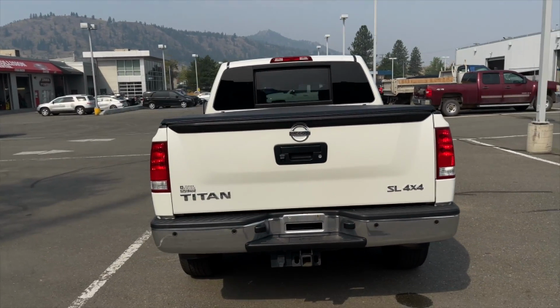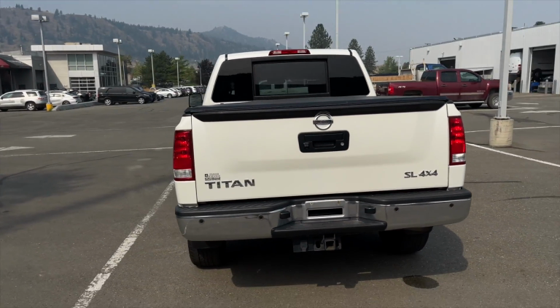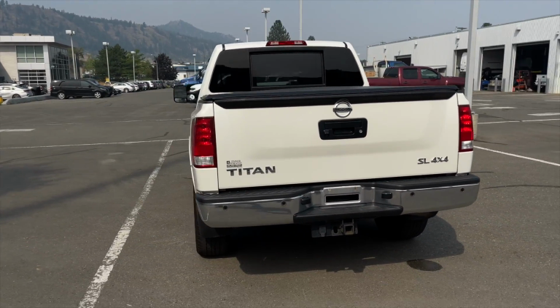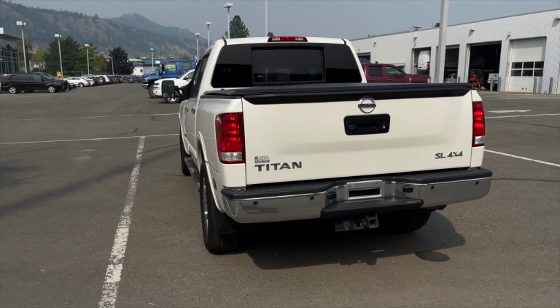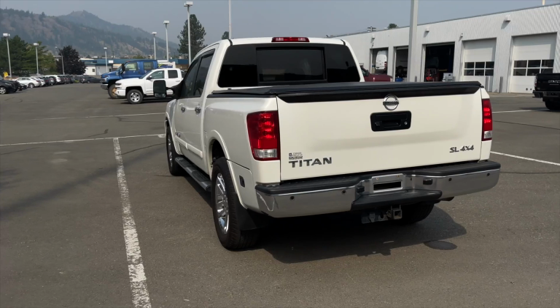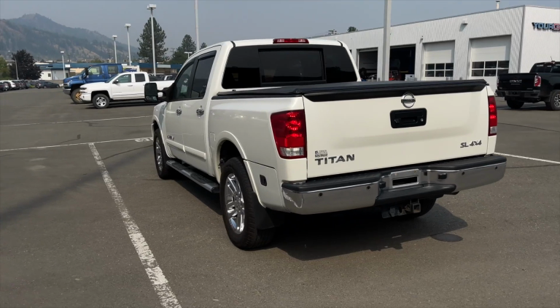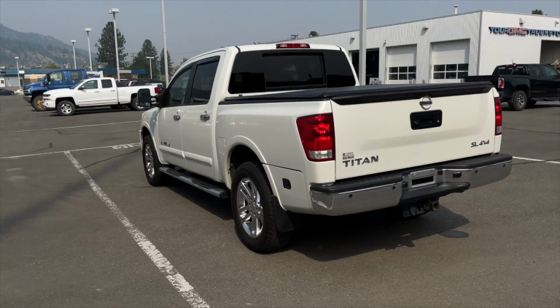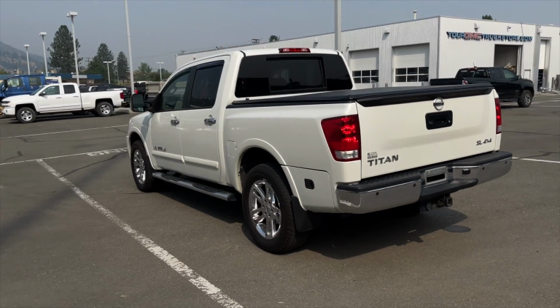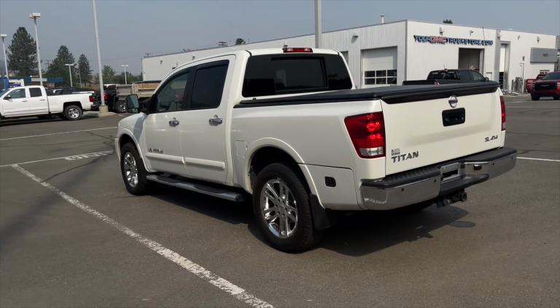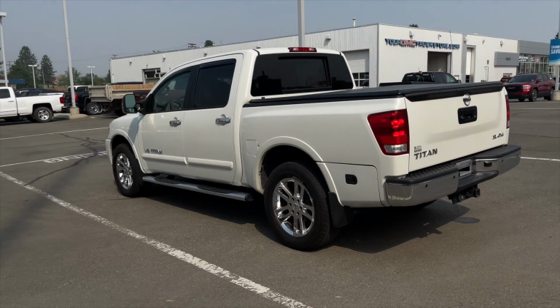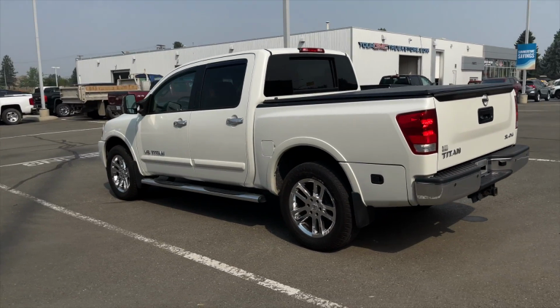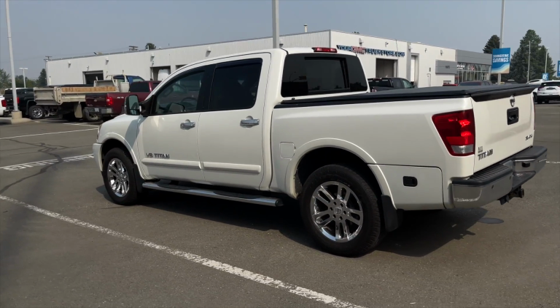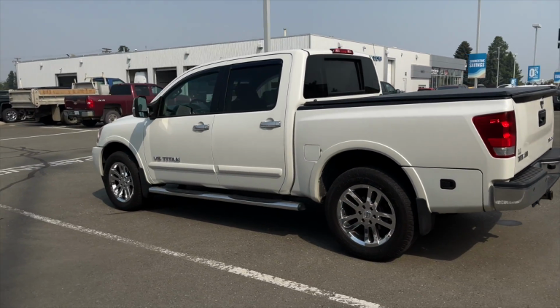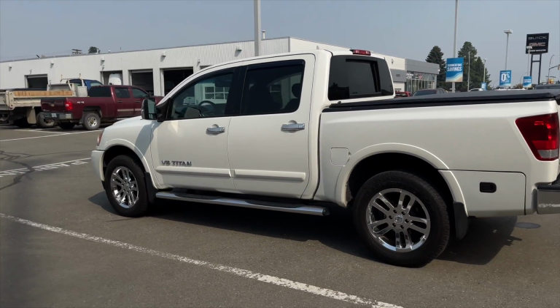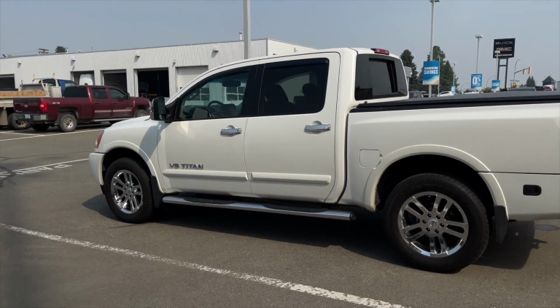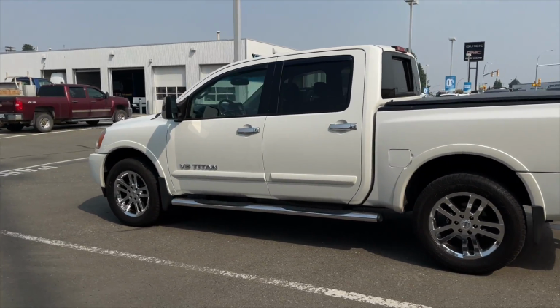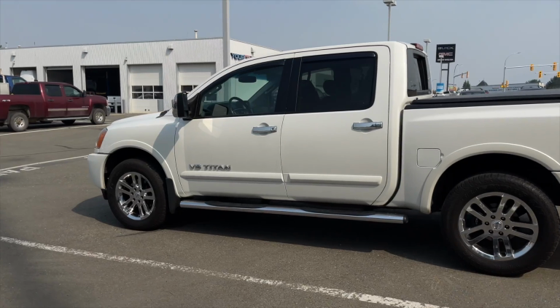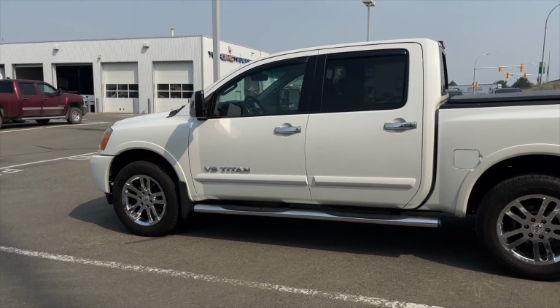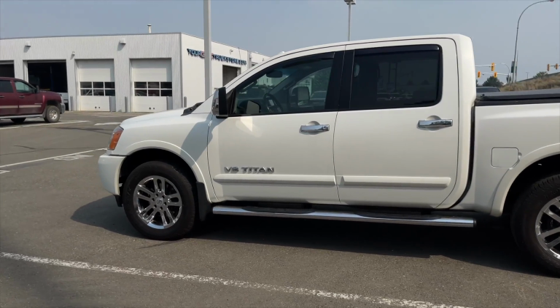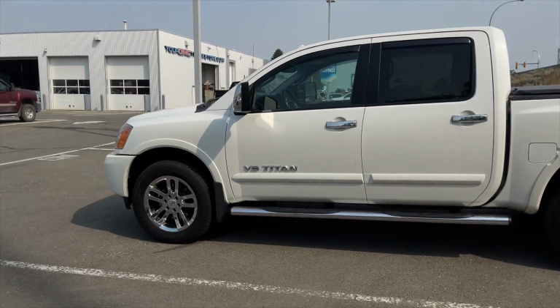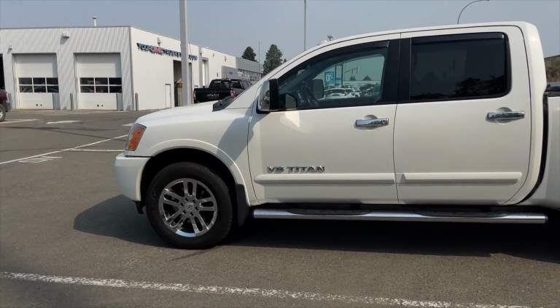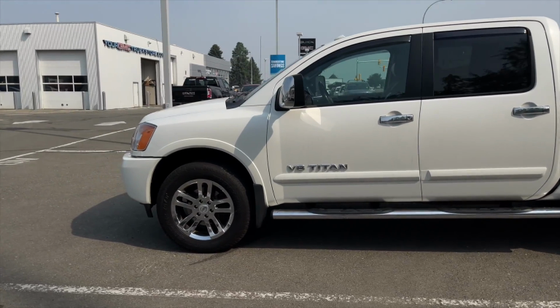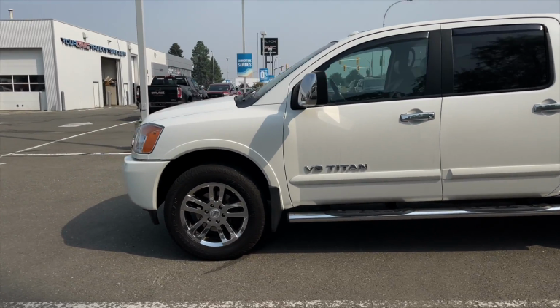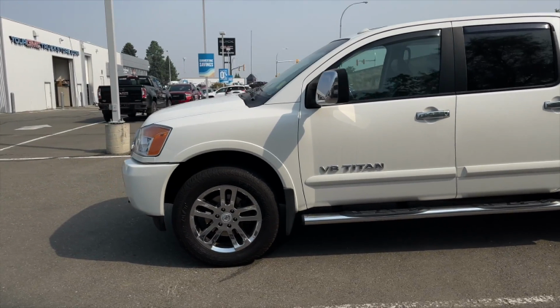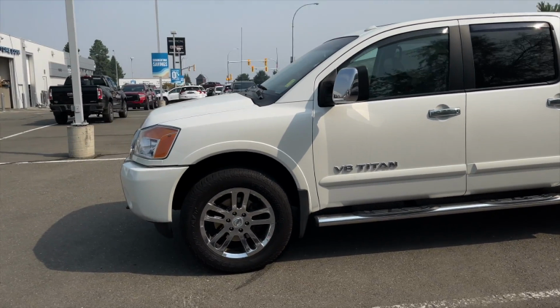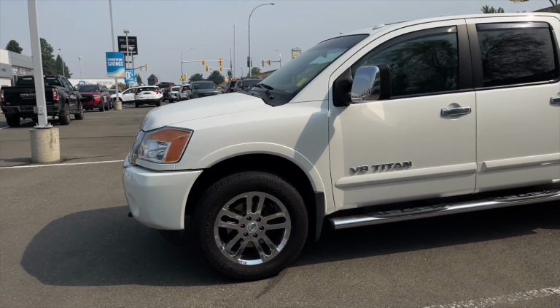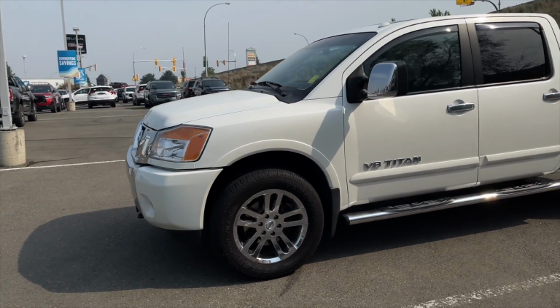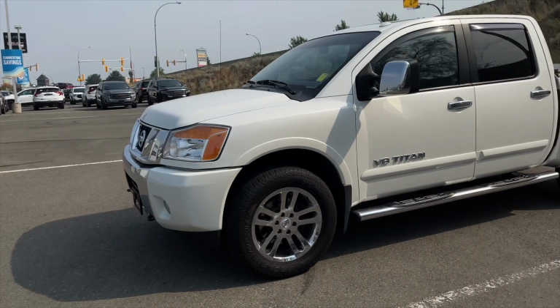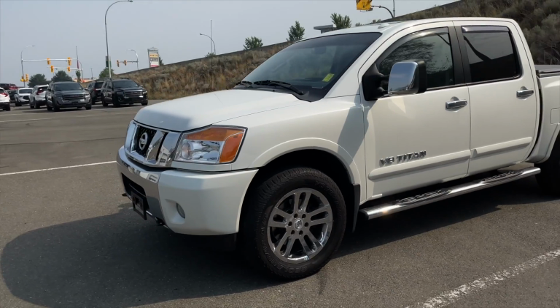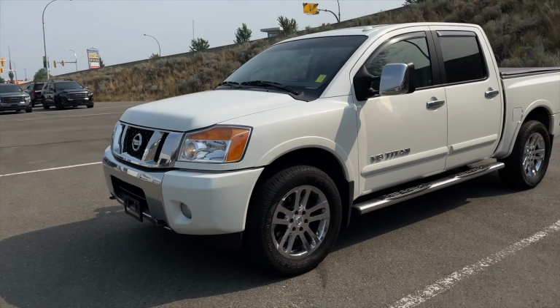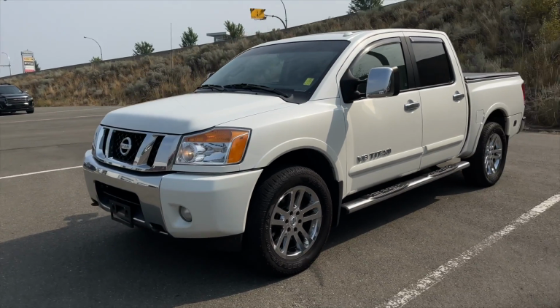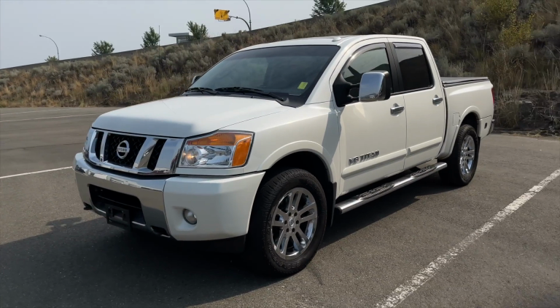This Titan has a clean Carfax and has only ever been registered here in BC. It has passed a strict 150-point inspection, which now makes this vehicle a certified pre-owned vehicle, and it was traded in towards the 2019 GMC Sierra 1500 Denali.